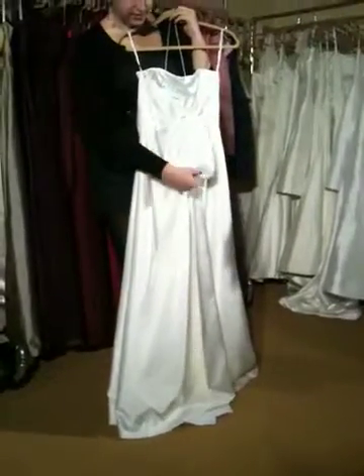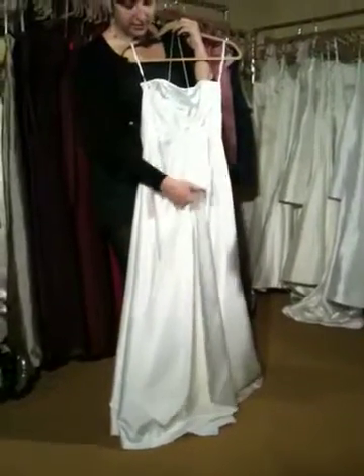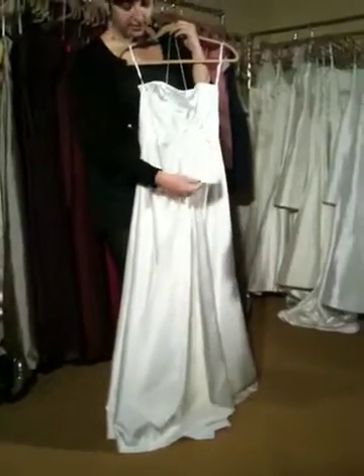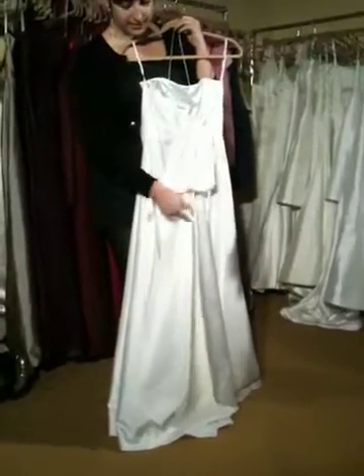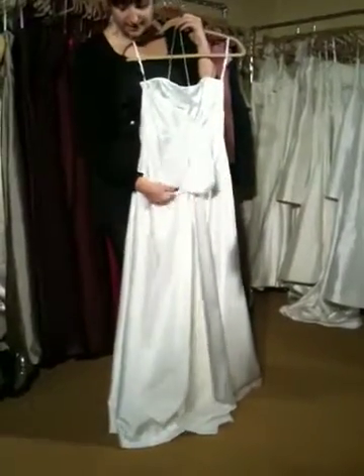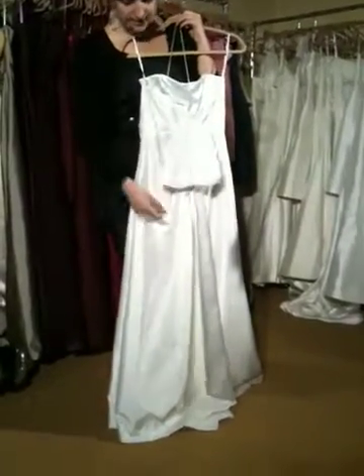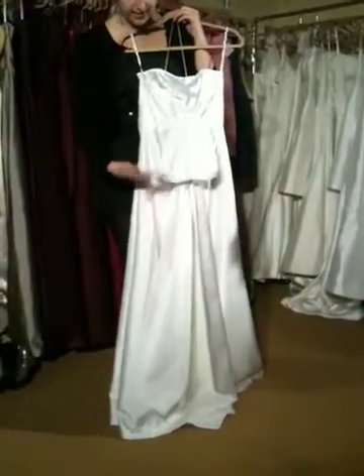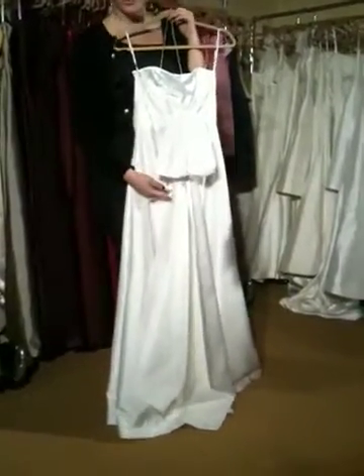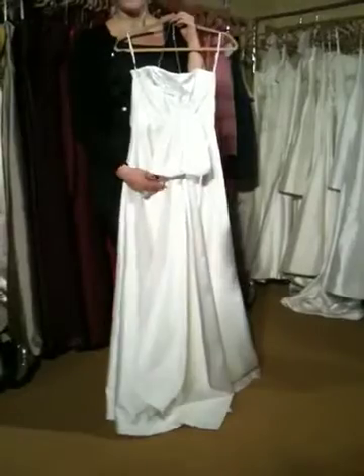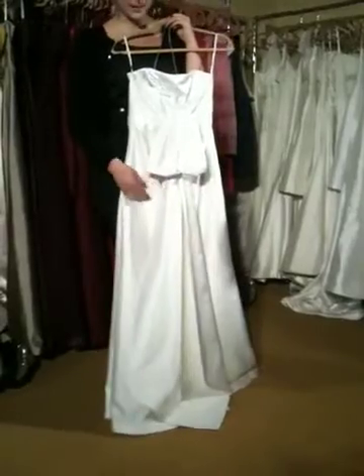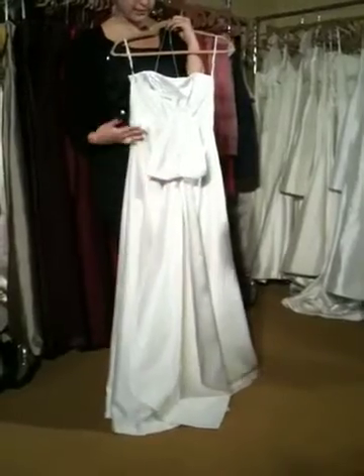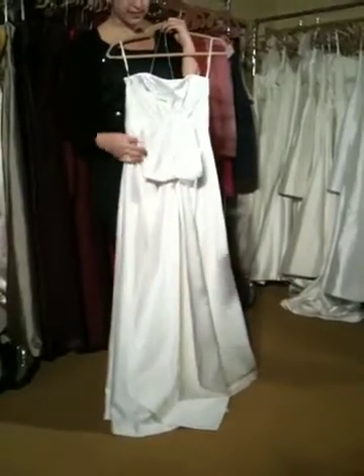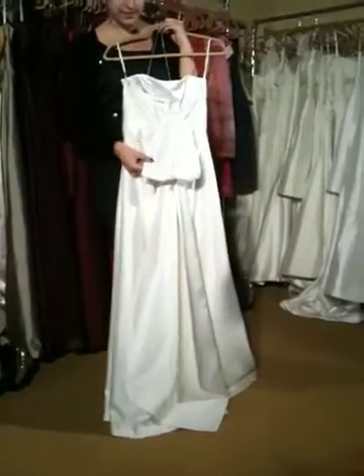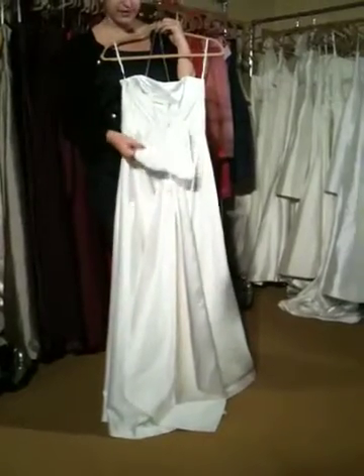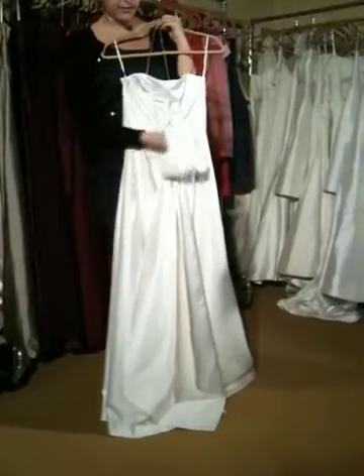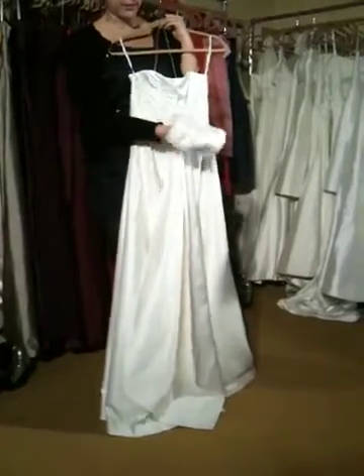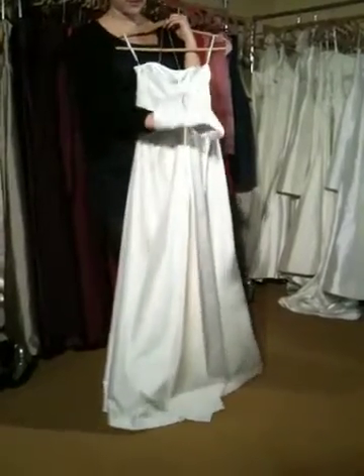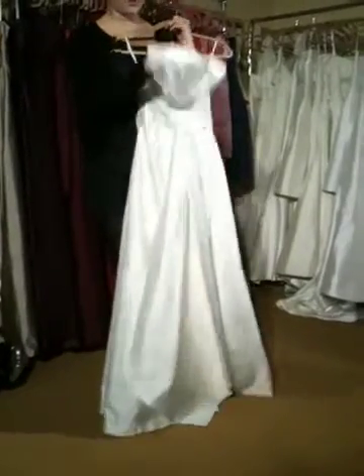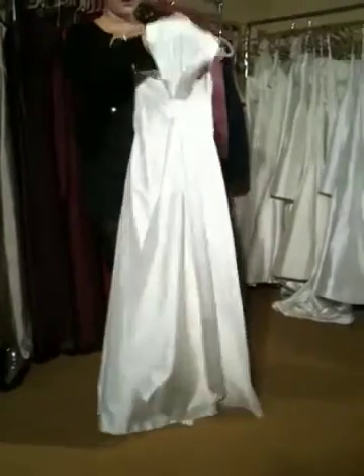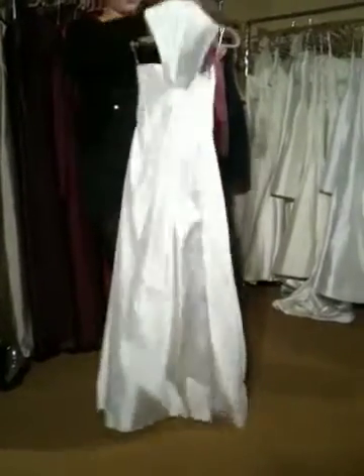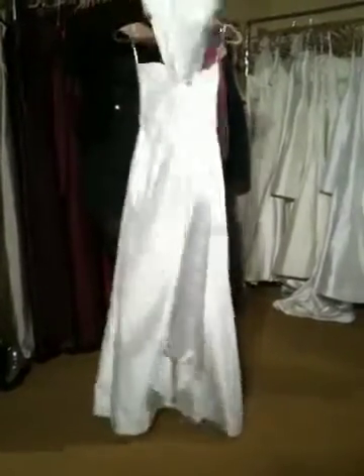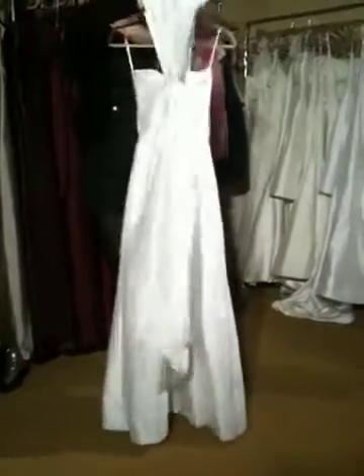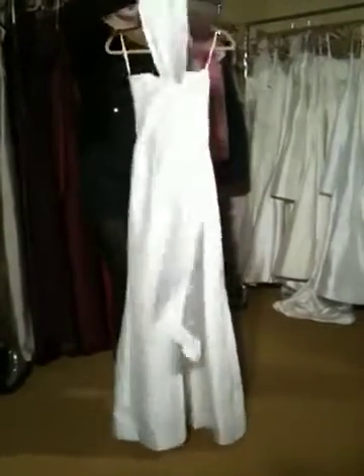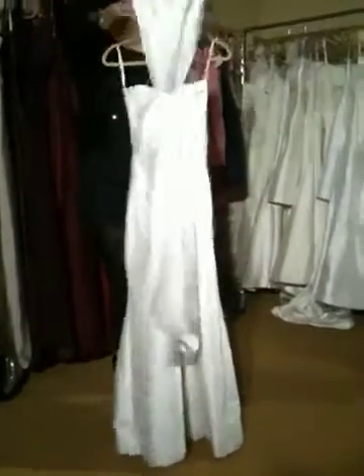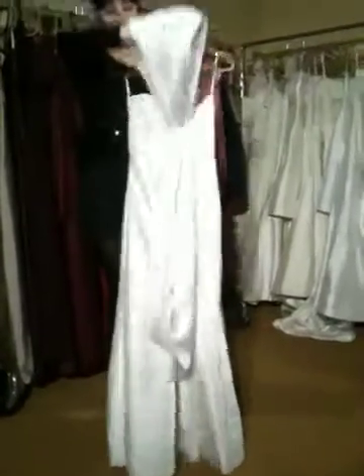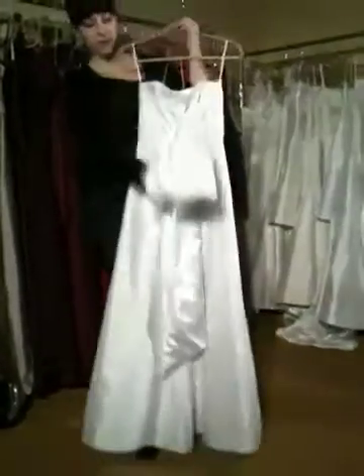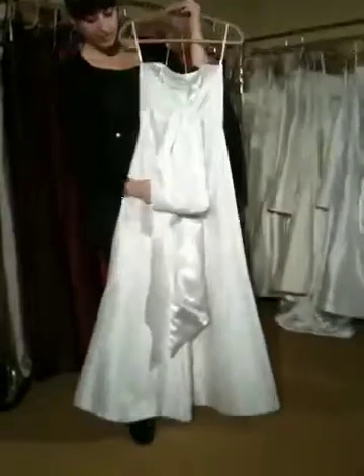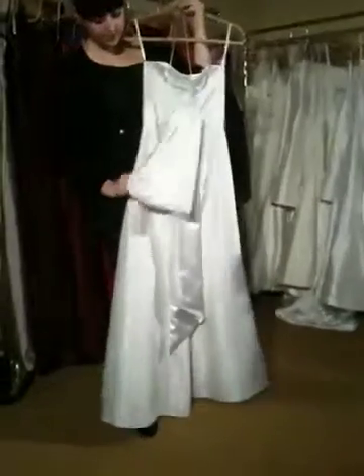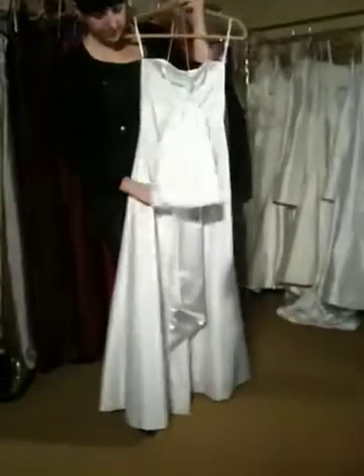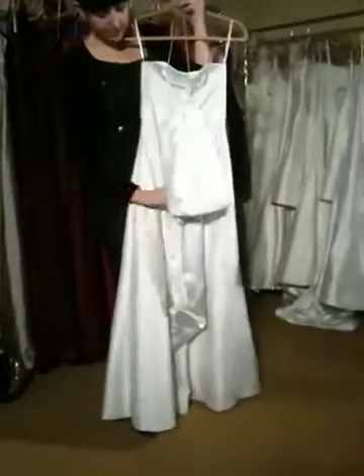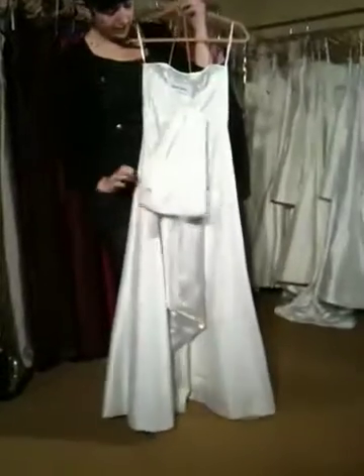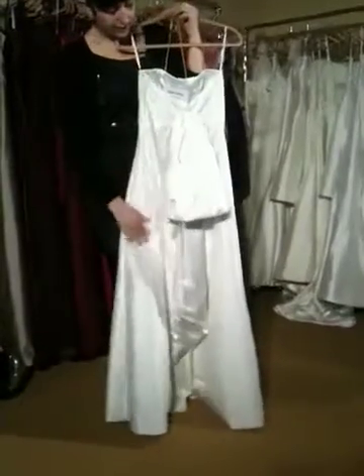And what's great about this is they can adjust the length of the bustle — if they want it to be small, if they want it to be a little bit bigger. You can always have that hang even longer.